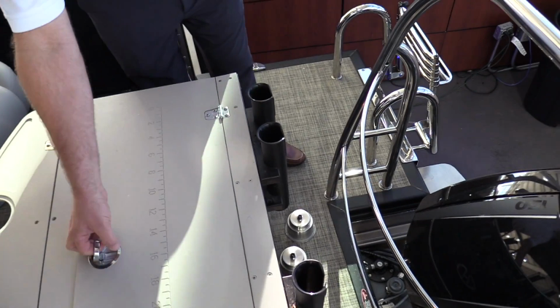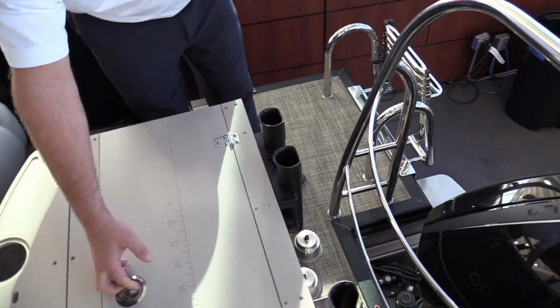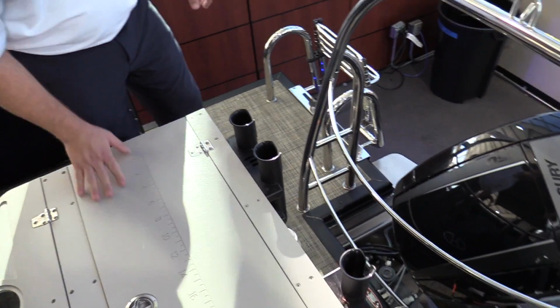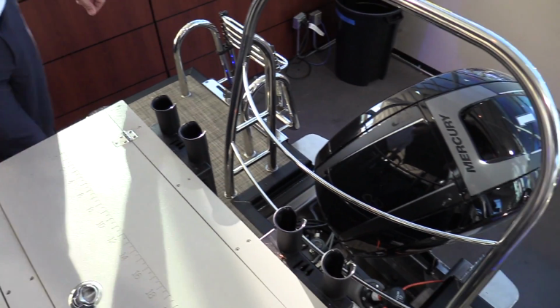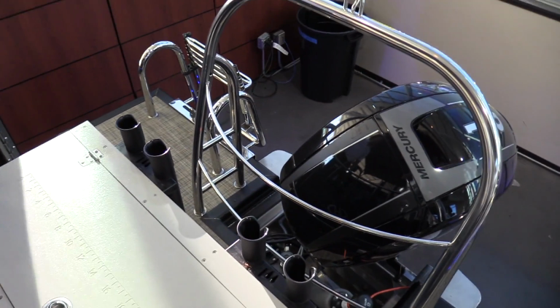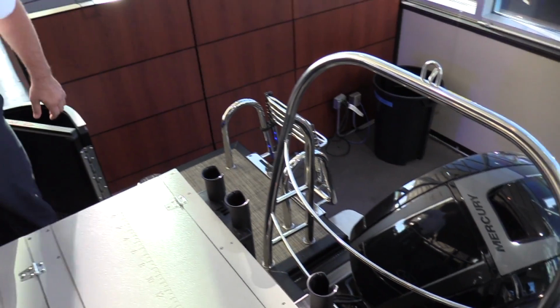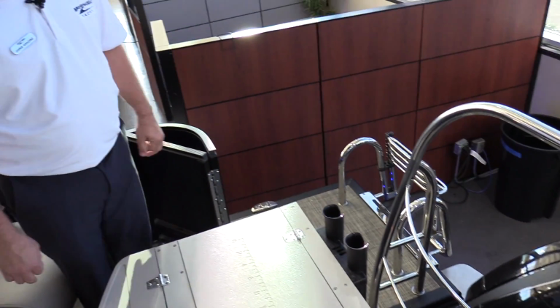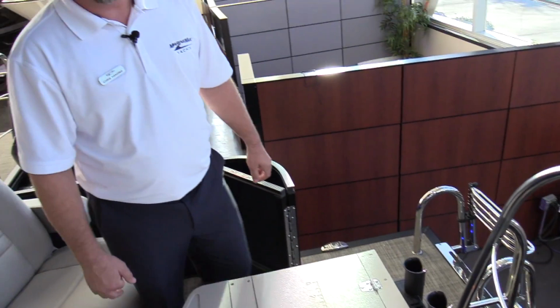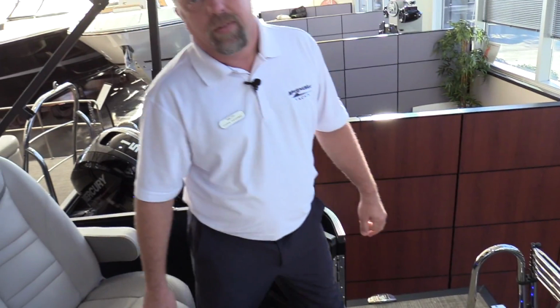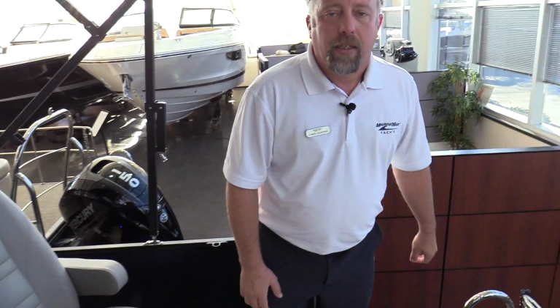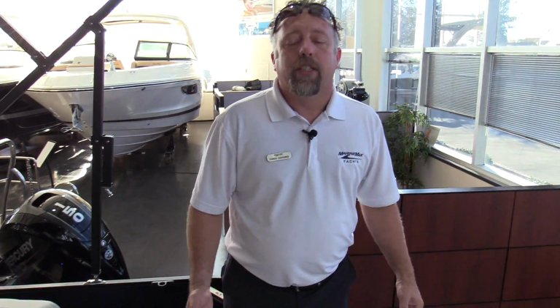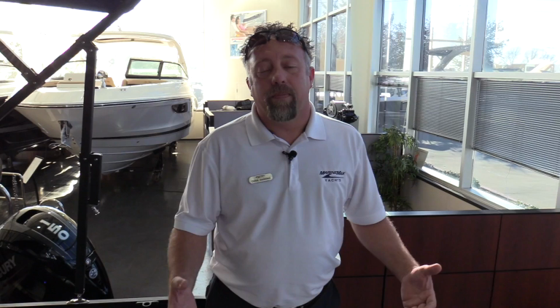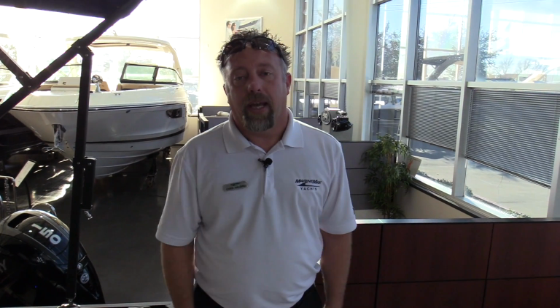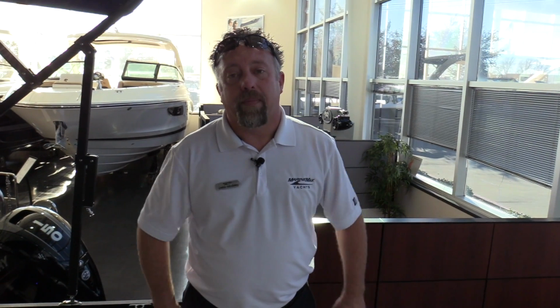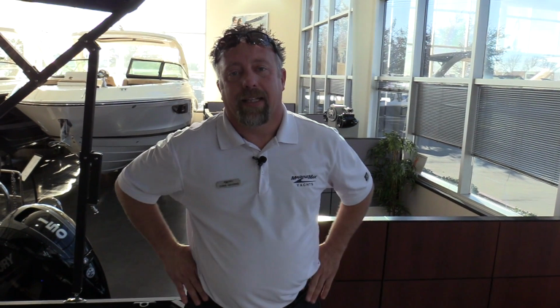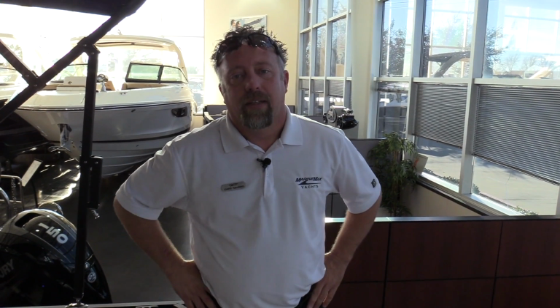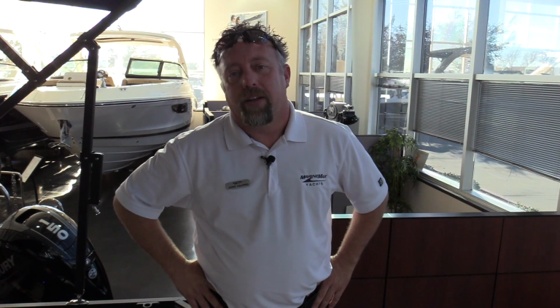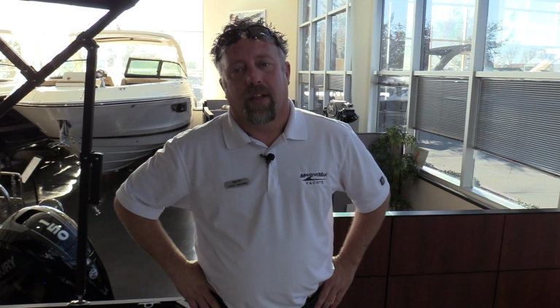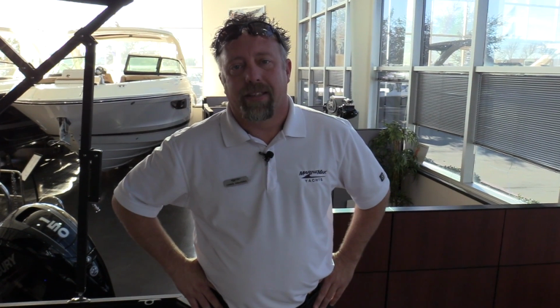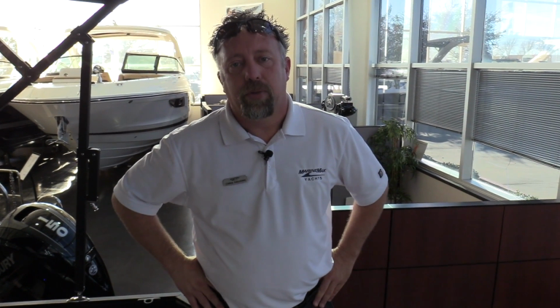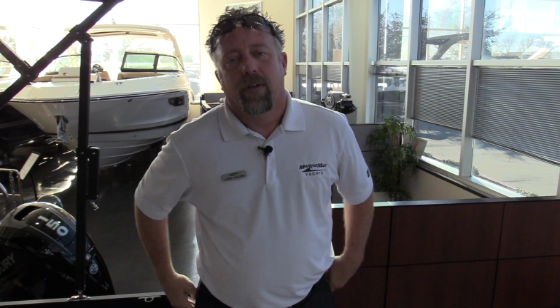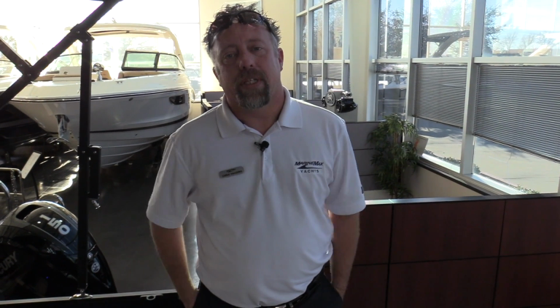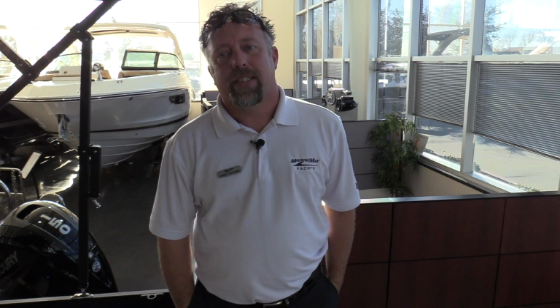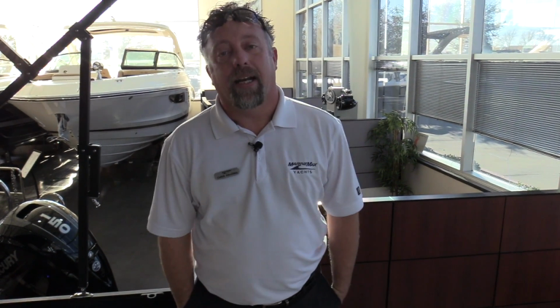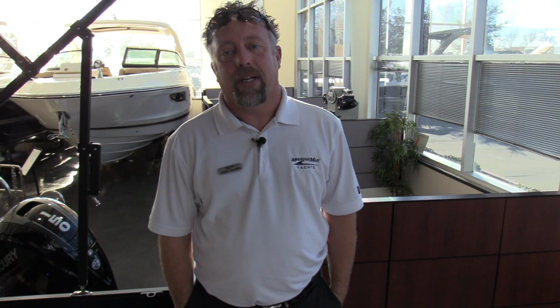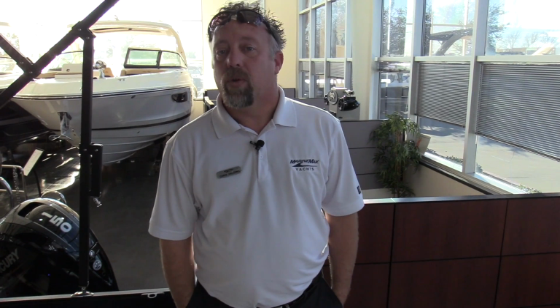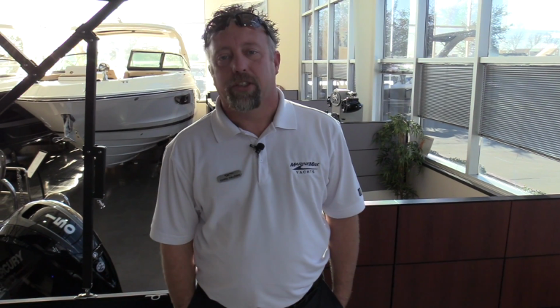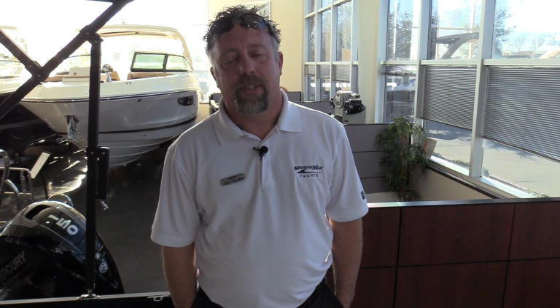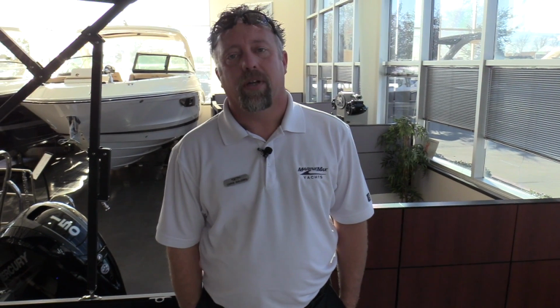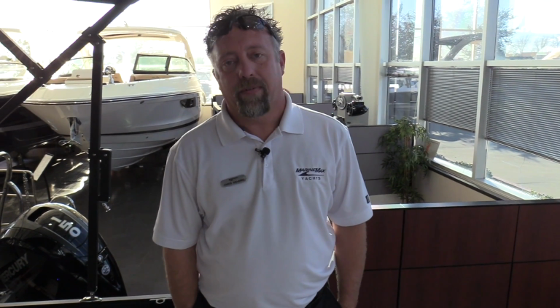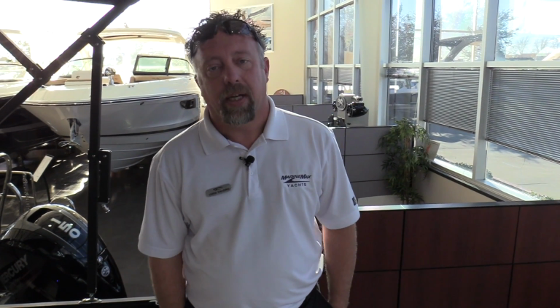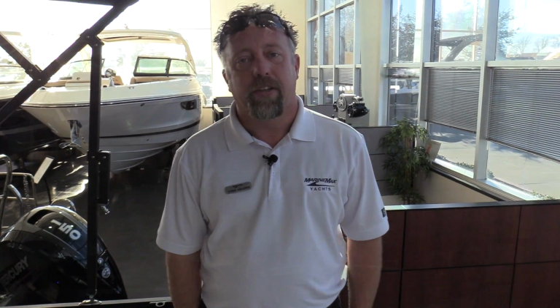The 220 Sunliner is really well equipped for a full day out on the water. Thanks for joining me at MarineMax Dallas. You can give us a call at 972-436-9979, or stop by the showroom to see all the models we have on display. Thank you.